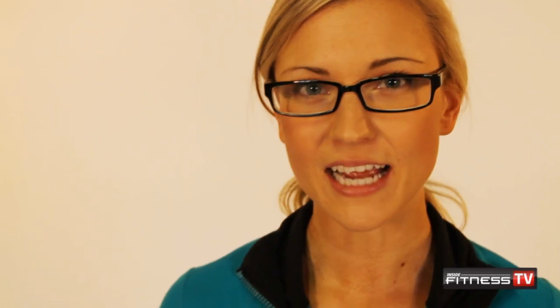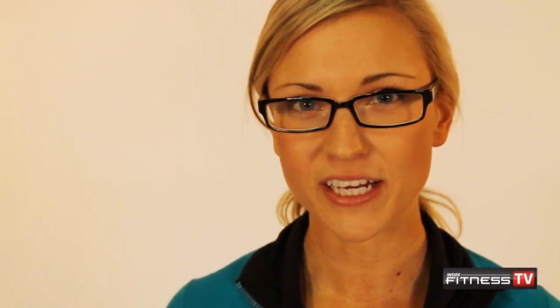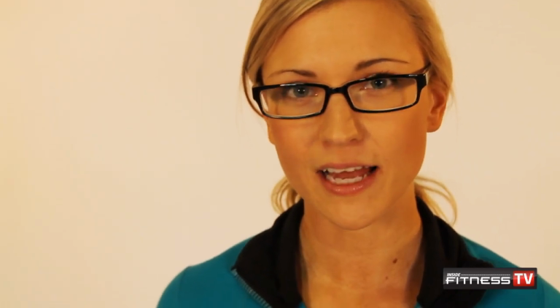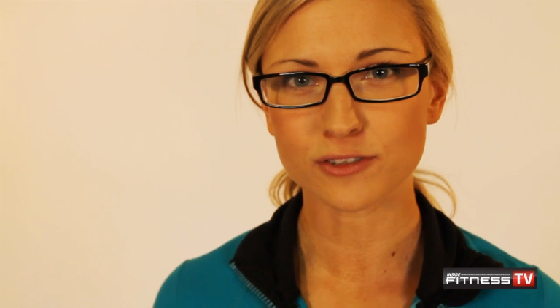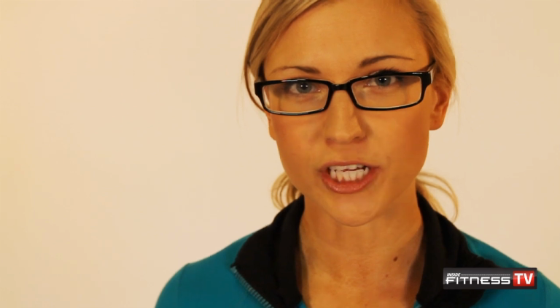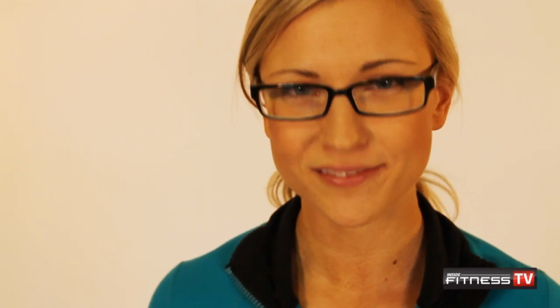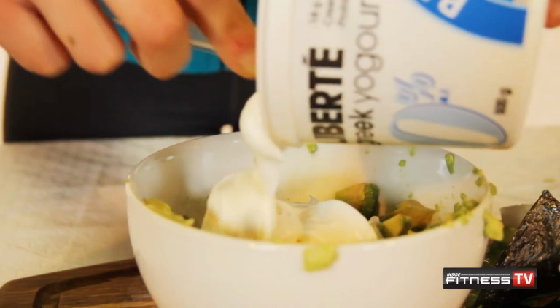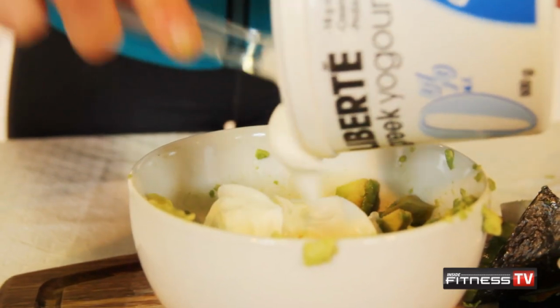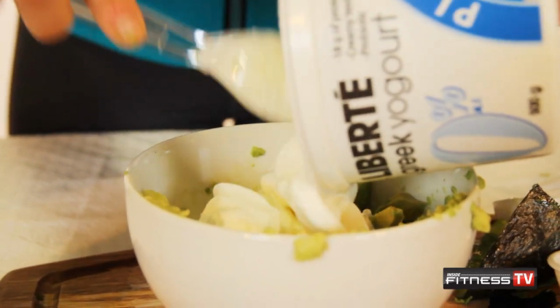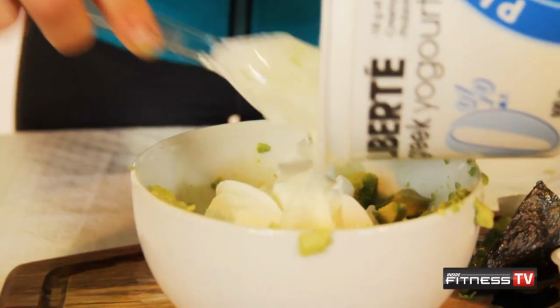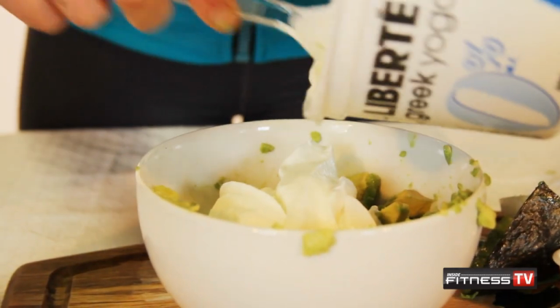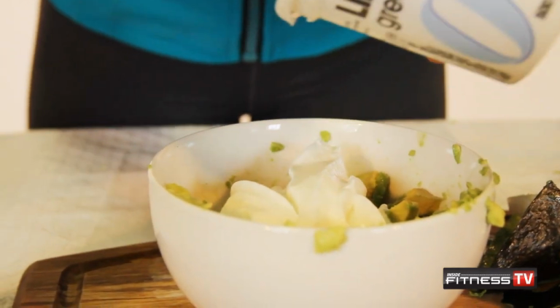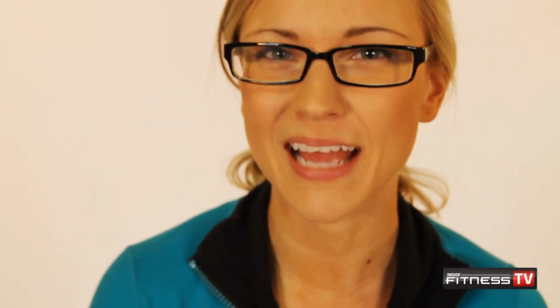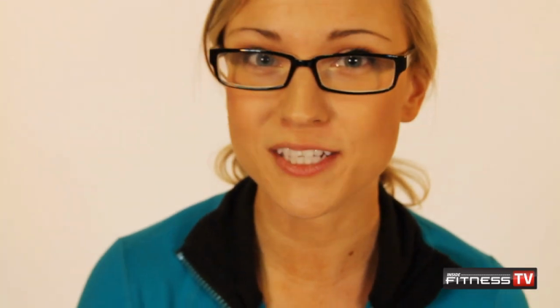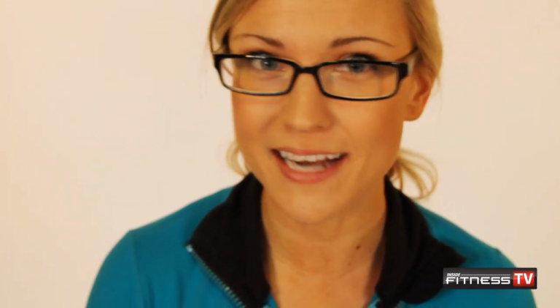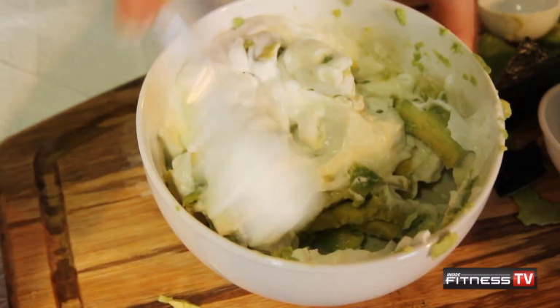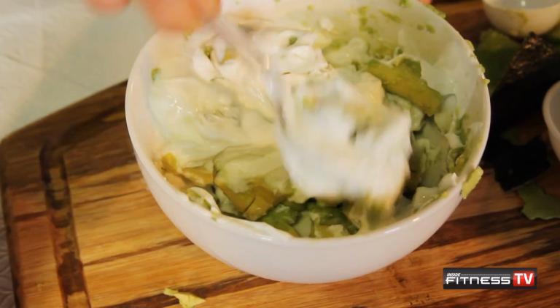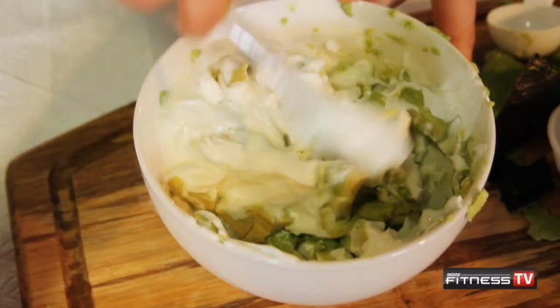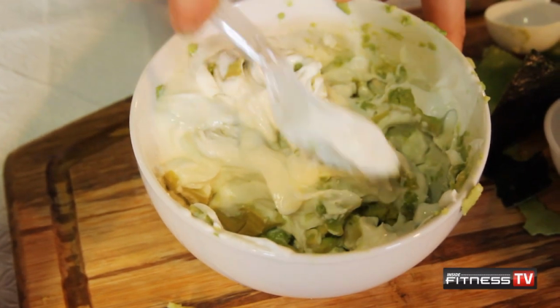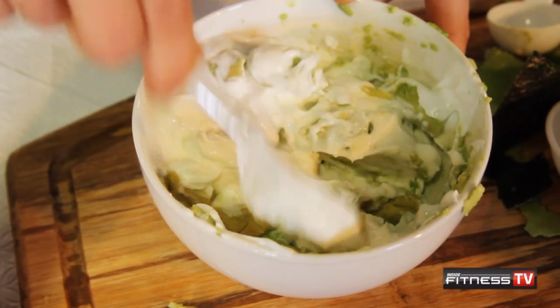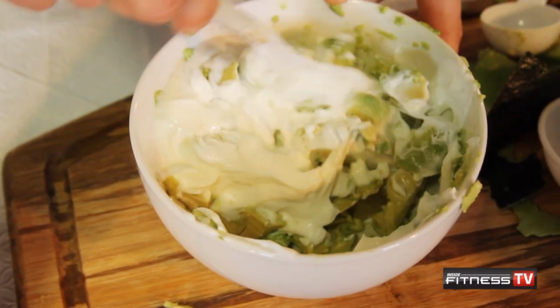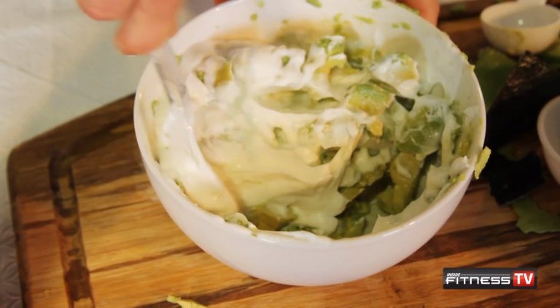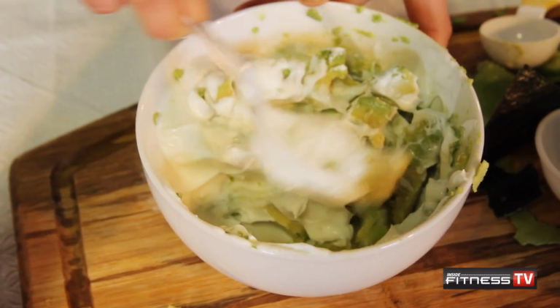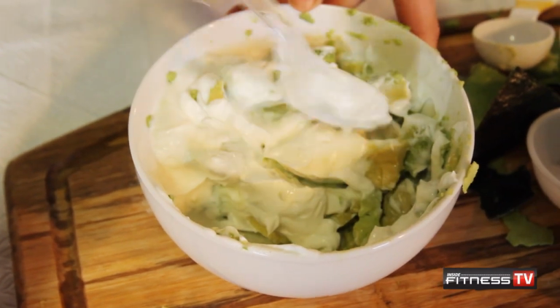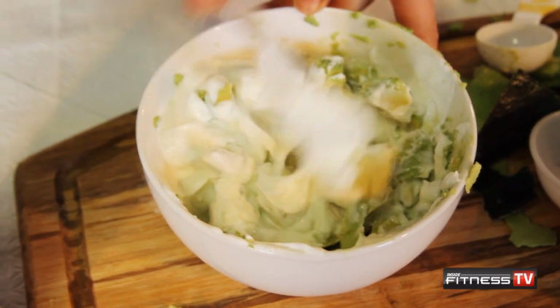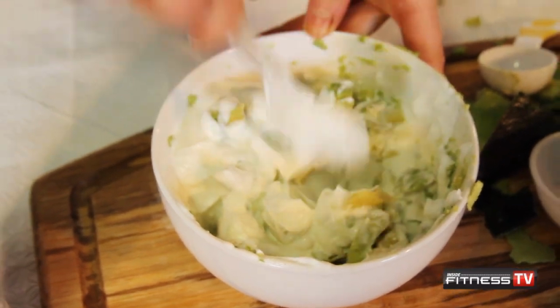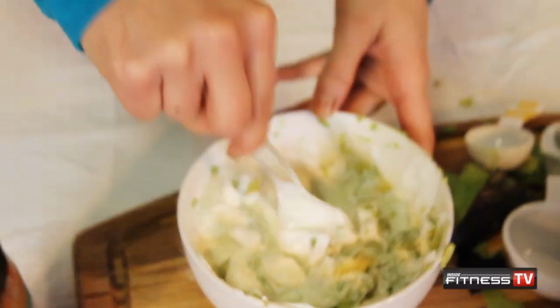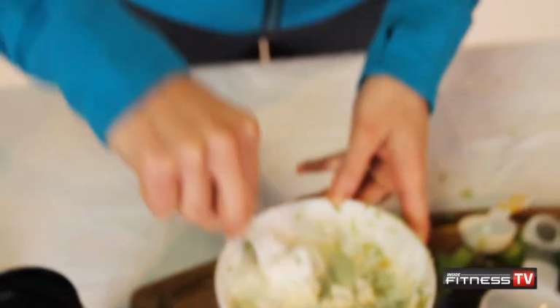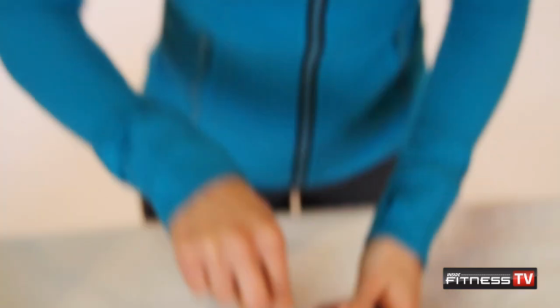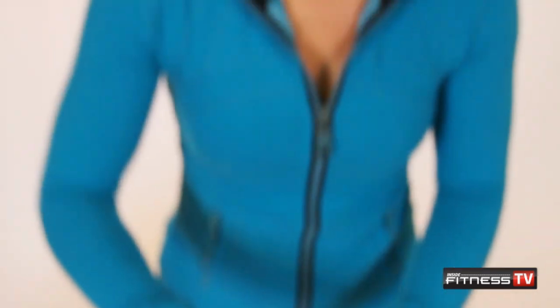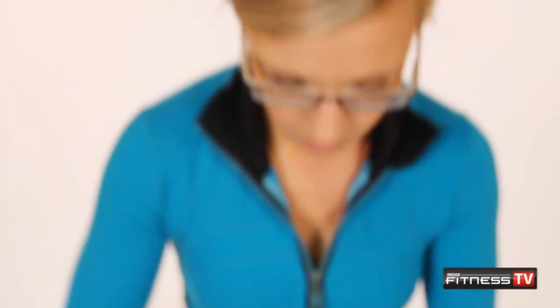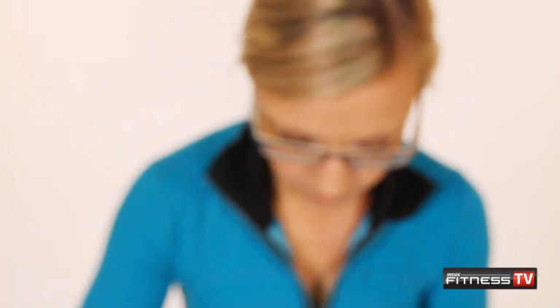The next ingredient that I'm going to use is Greek yogurt. And now I'm just going to mix it up. Now typically if the avocado is a little bit riper, then it will mix a little bit better. The one I used today isn't quite as ripe.